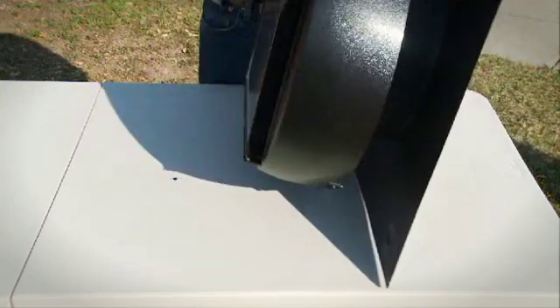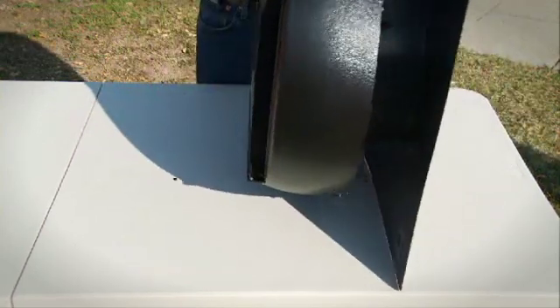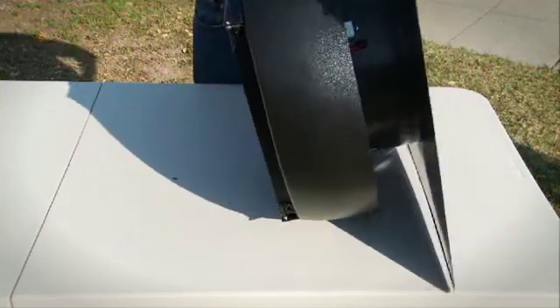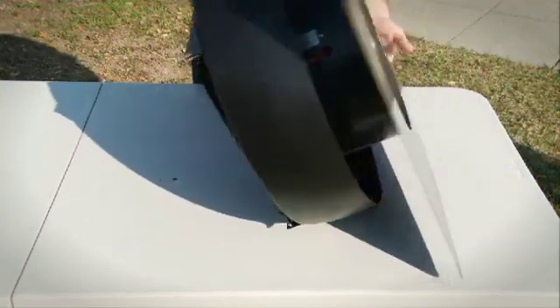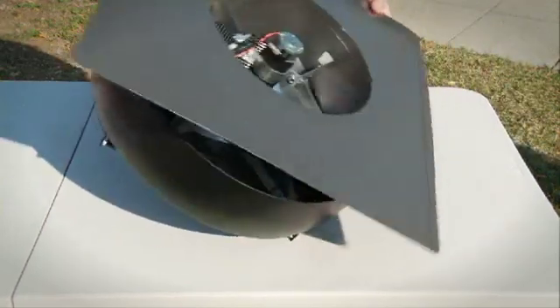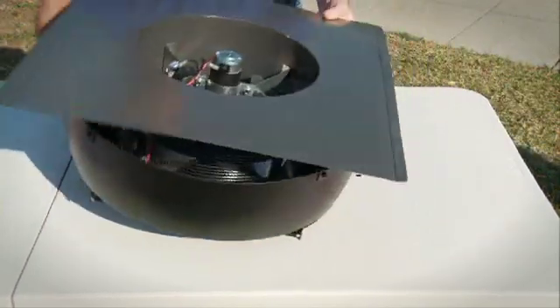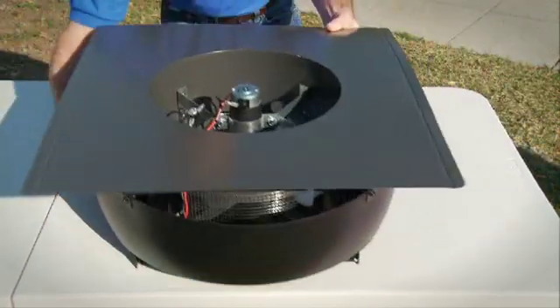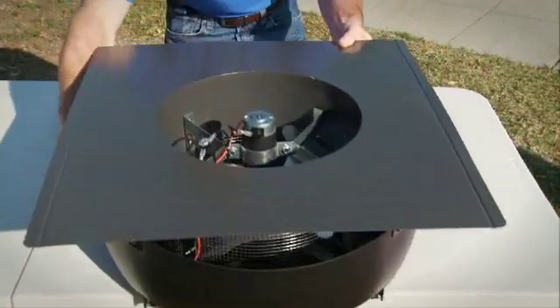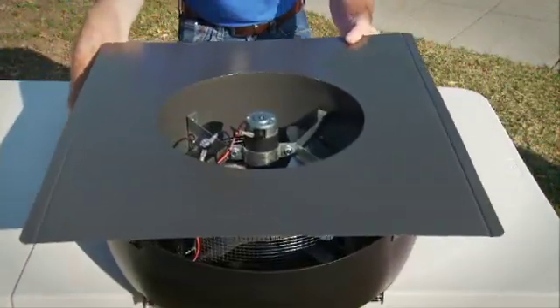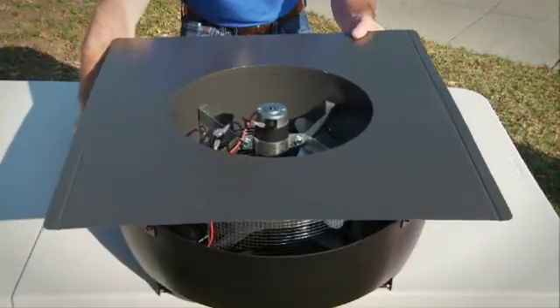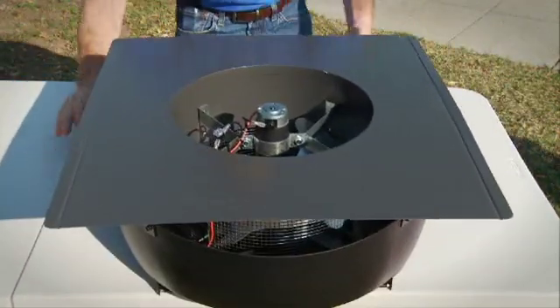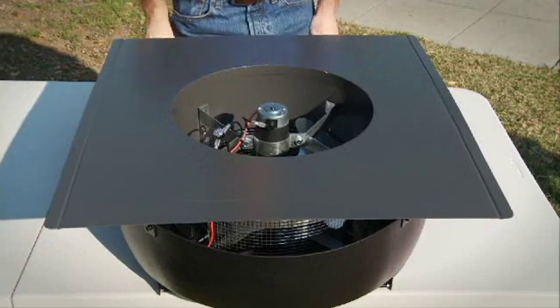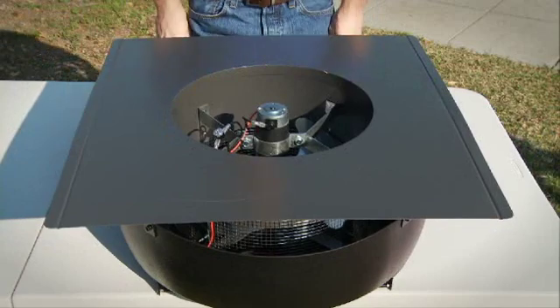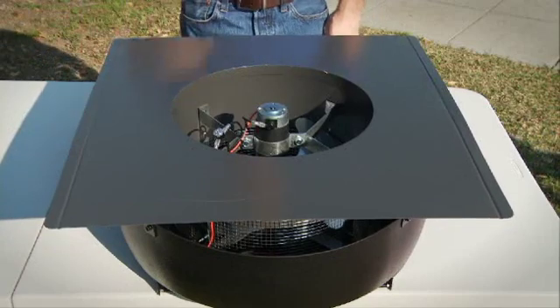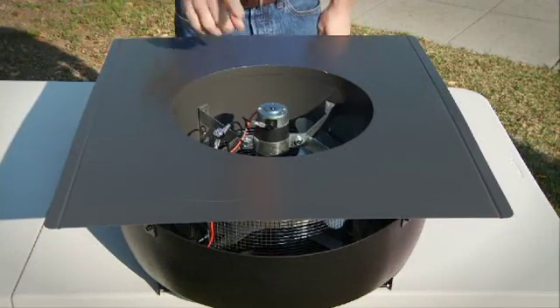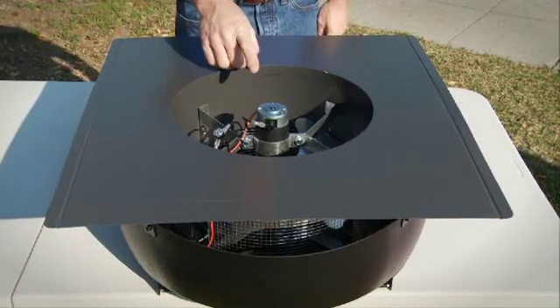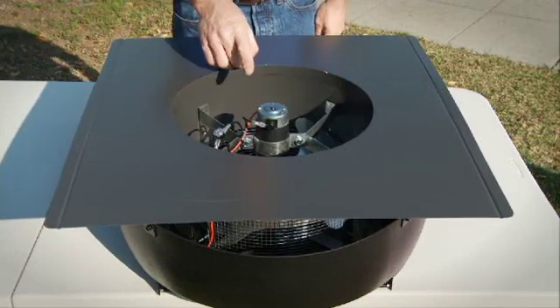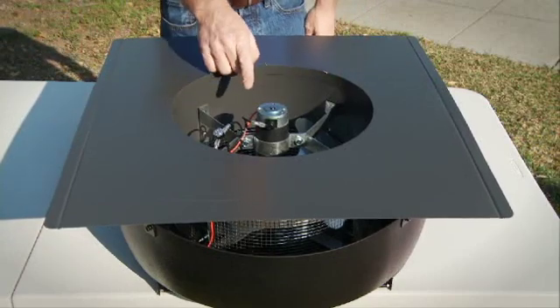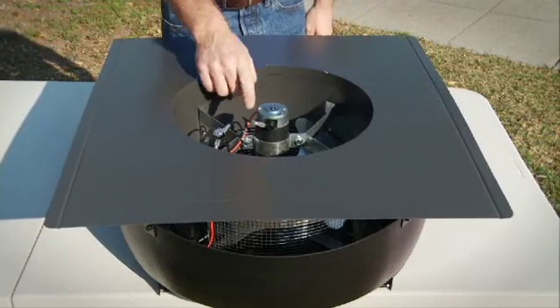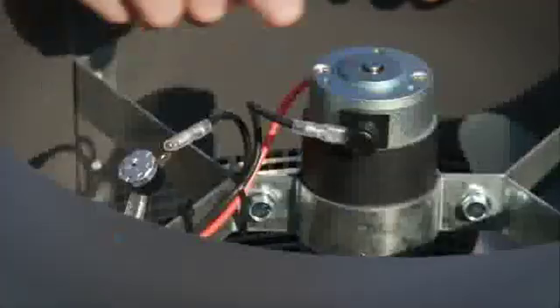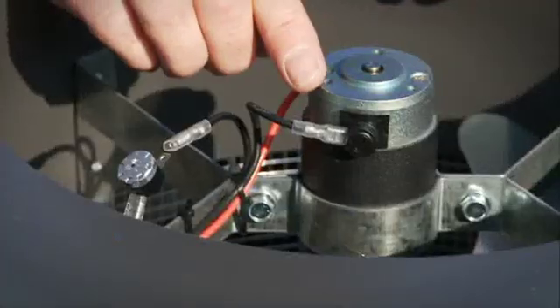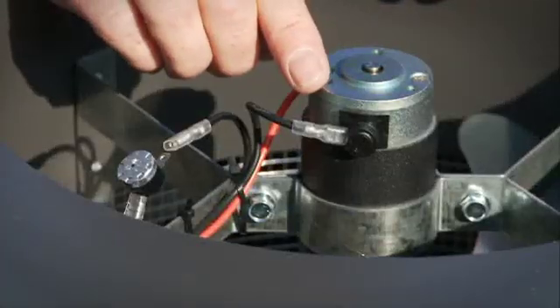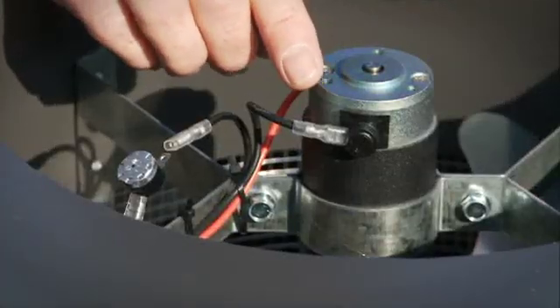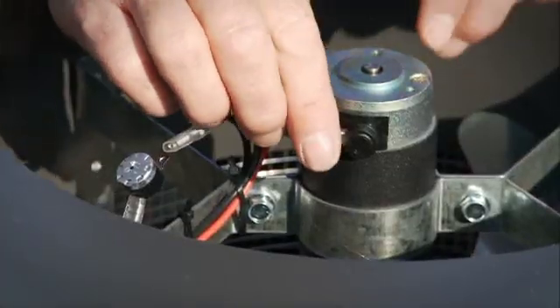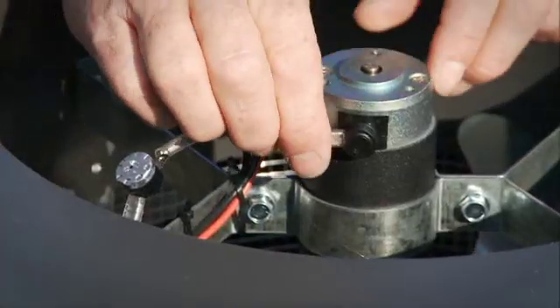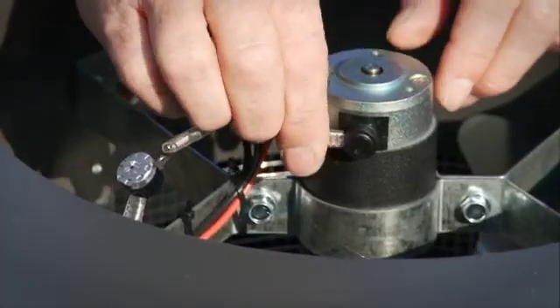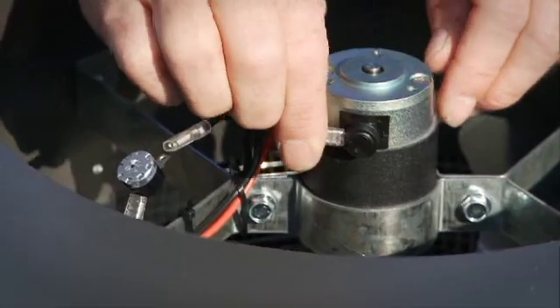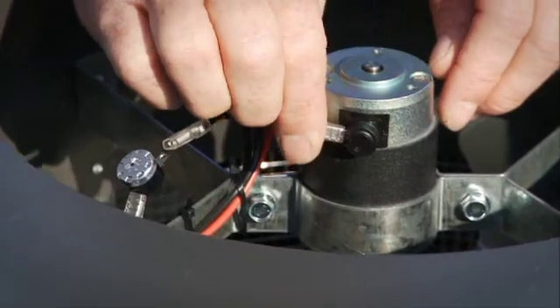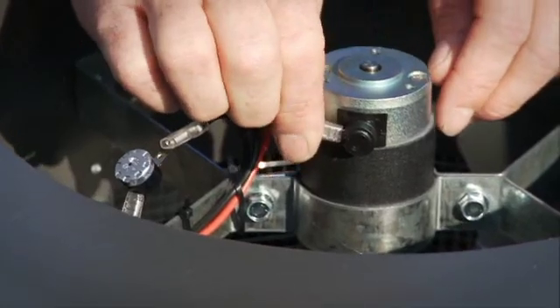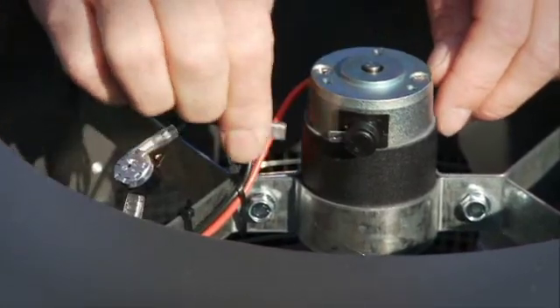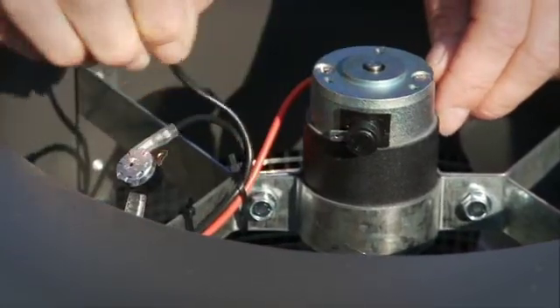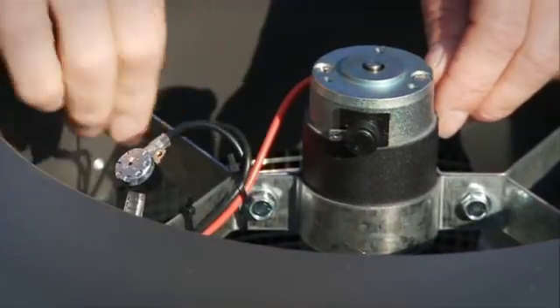When working on the fan, cover the solar panel or work in the shade to avoid the motor and fan blade from turning. You can also temporarily disconnect the motor as described in the optional thermal switch chapter.